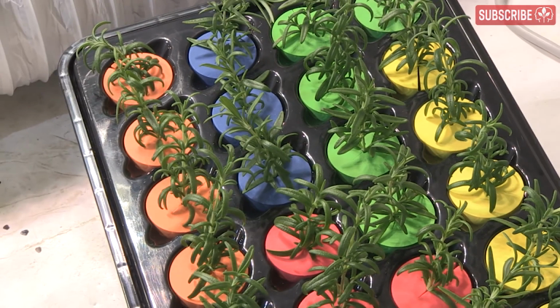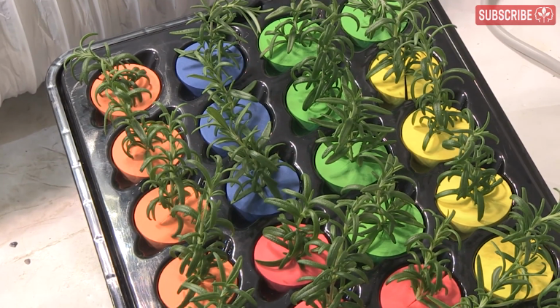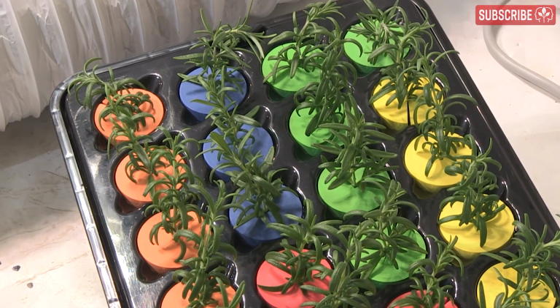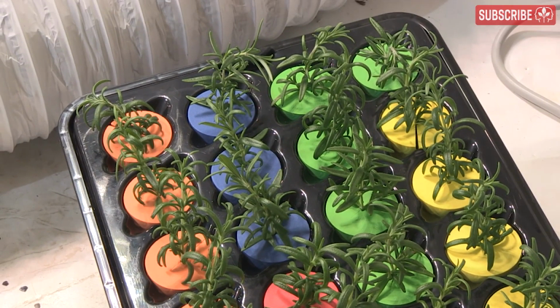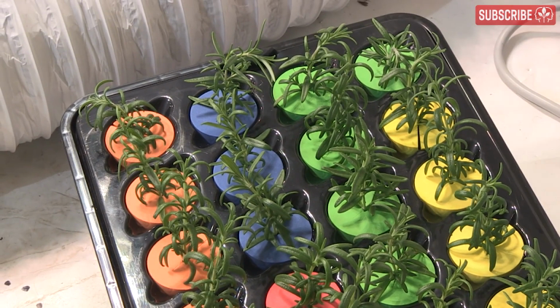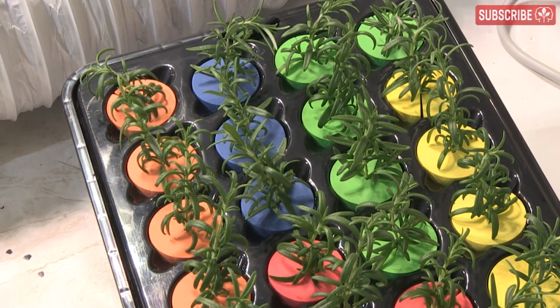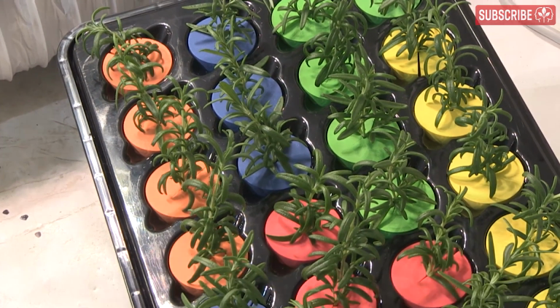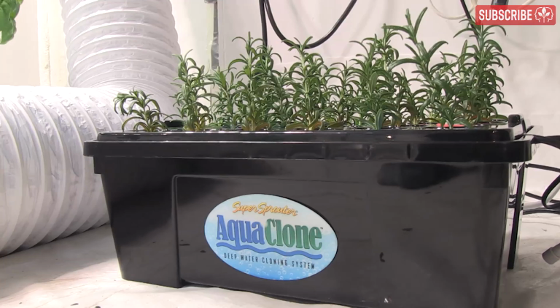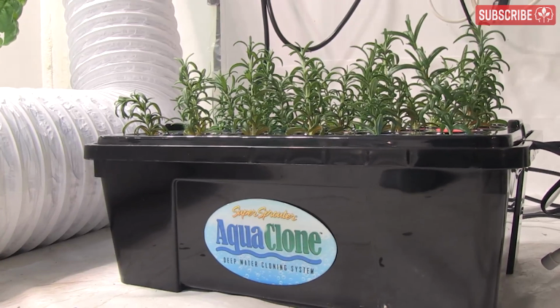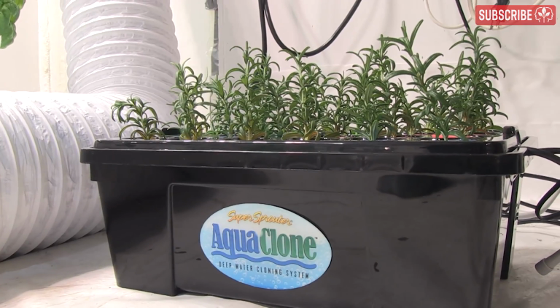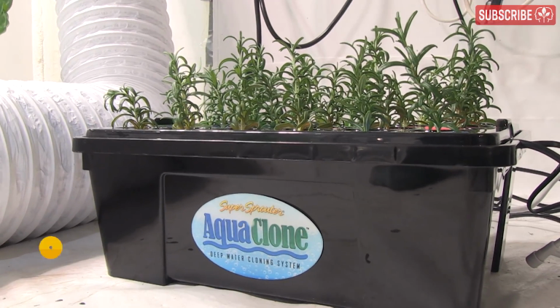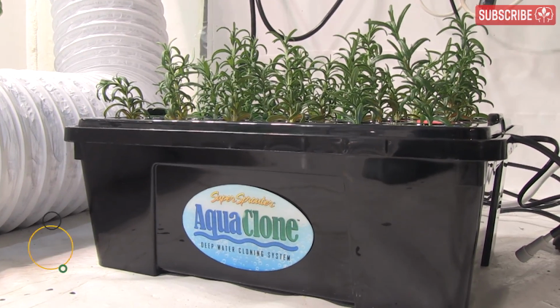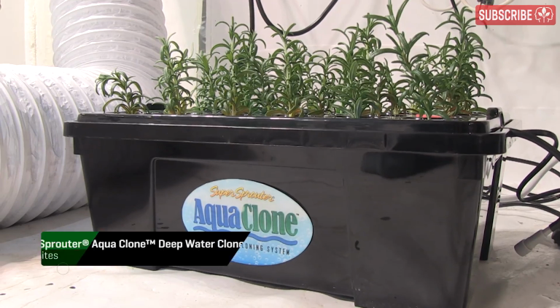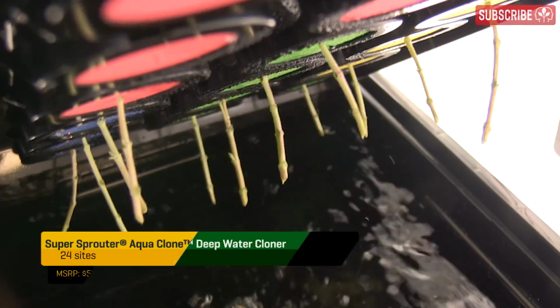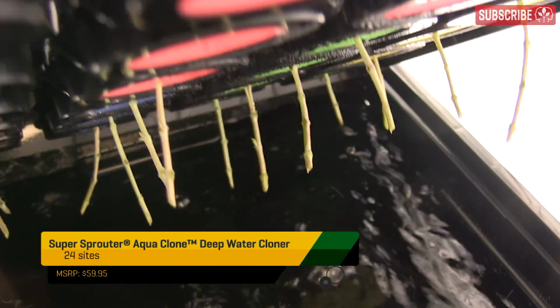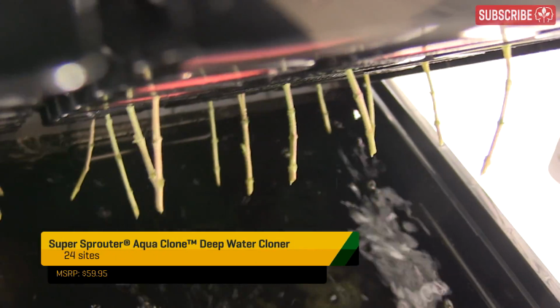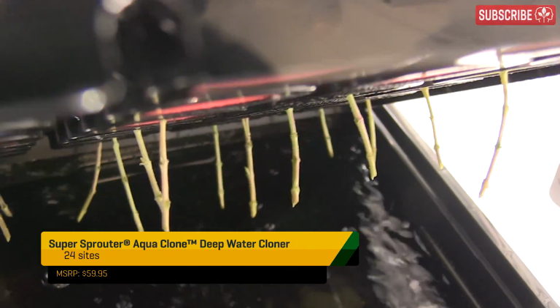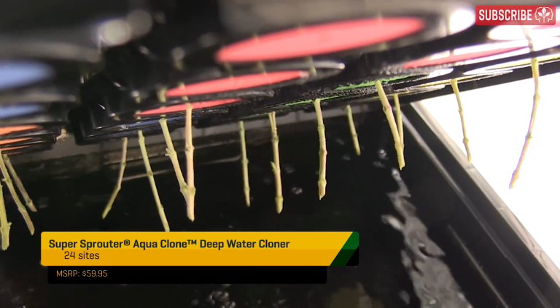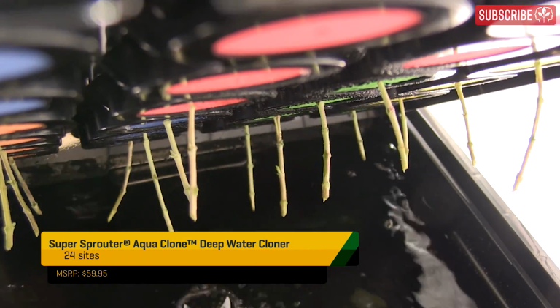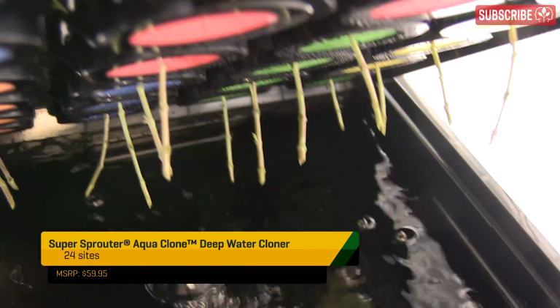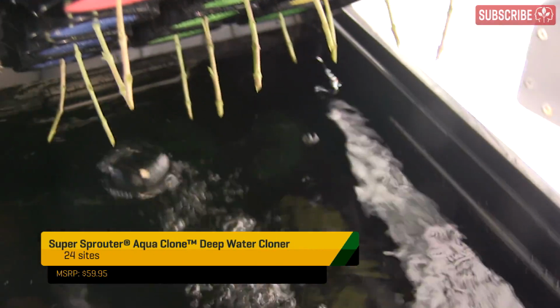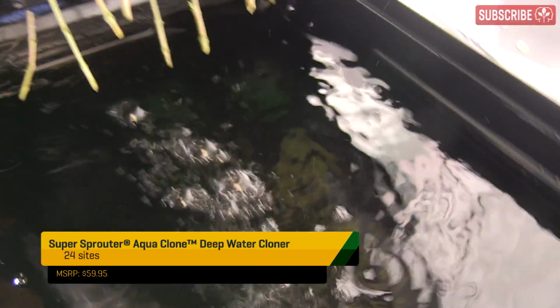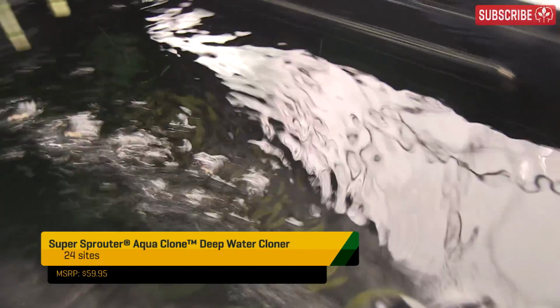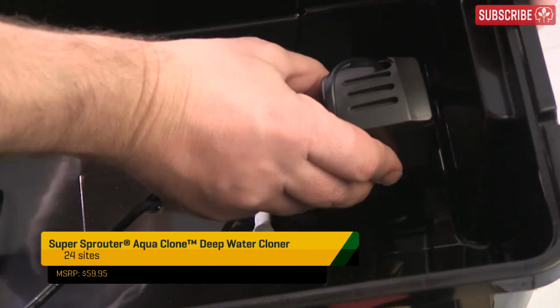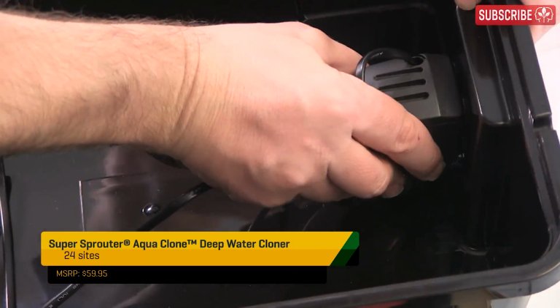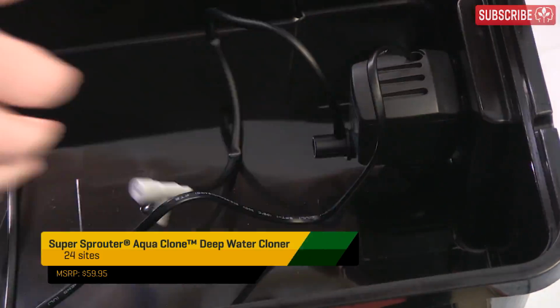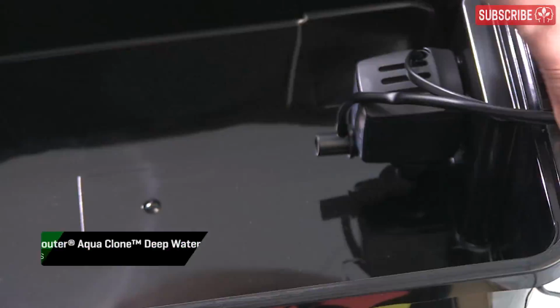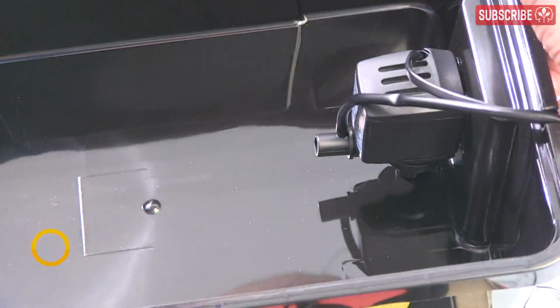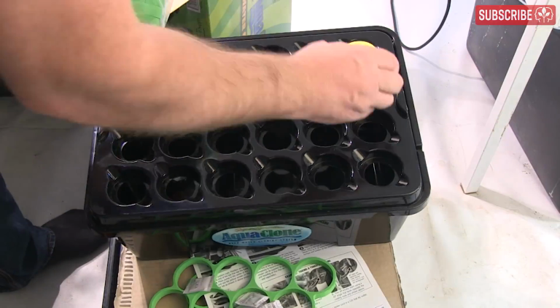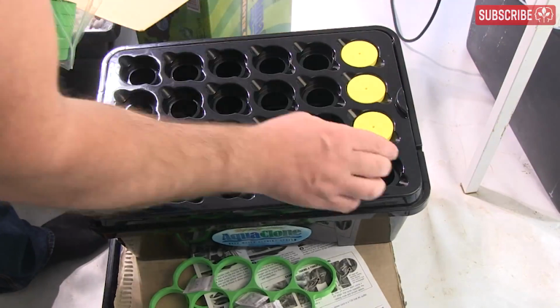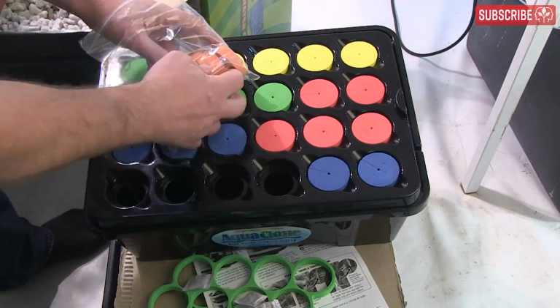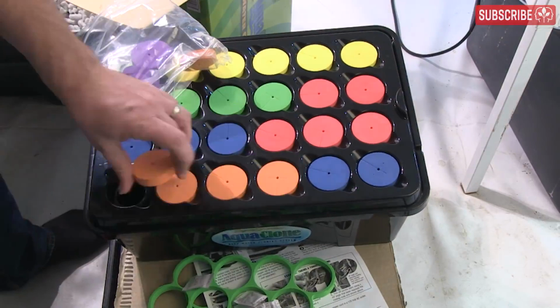Just keep your cuttings away from oscillating fans or bright lights. Deep water cloners like this Aquaclone 24 site model are the easiest to set up and fairly cheap too compared to most comparable aero cloners. Just fill it with water, position the pump and airline, switch it on and you're done.